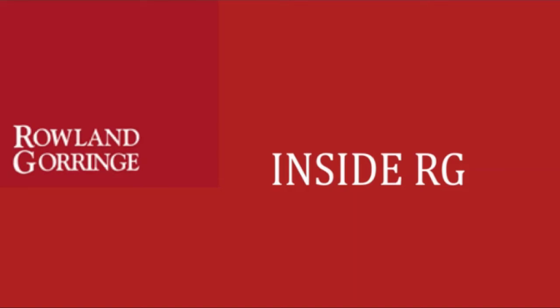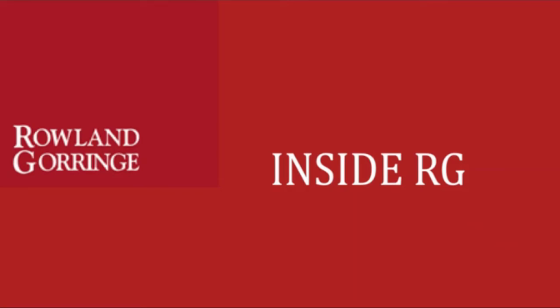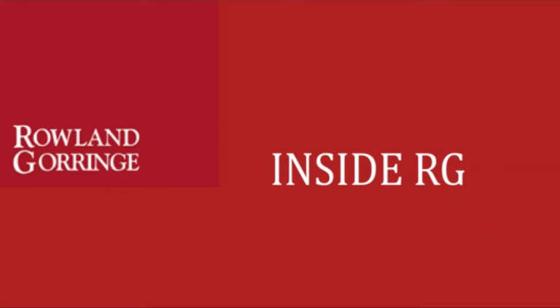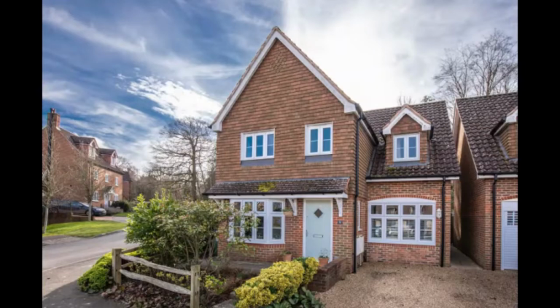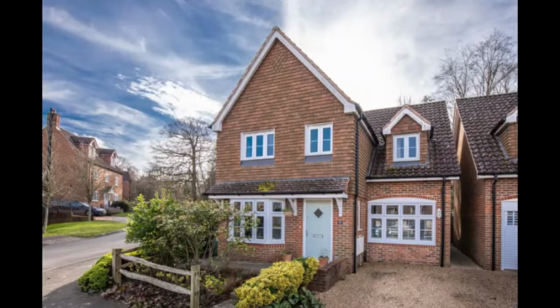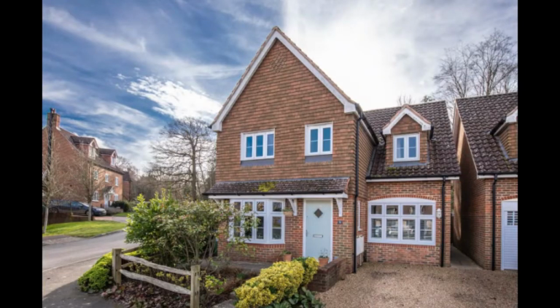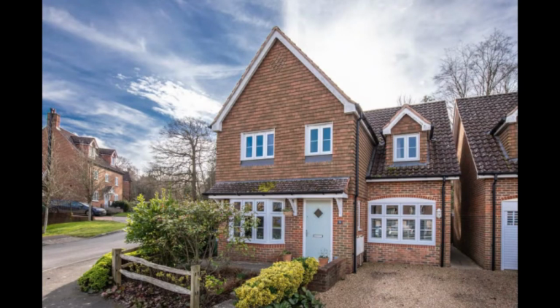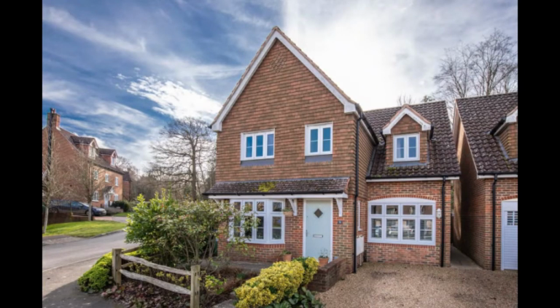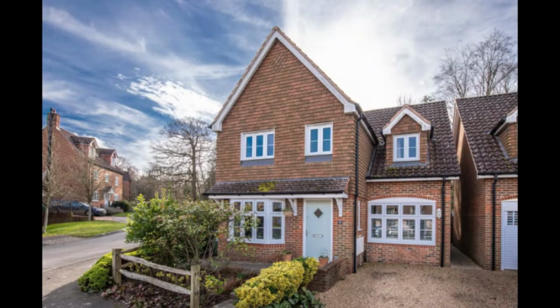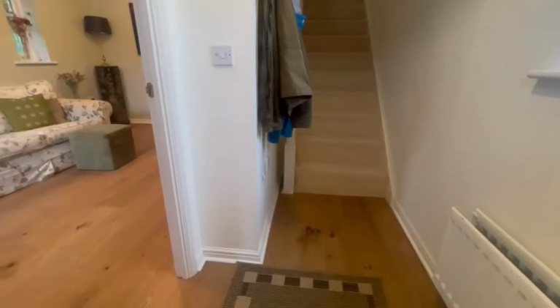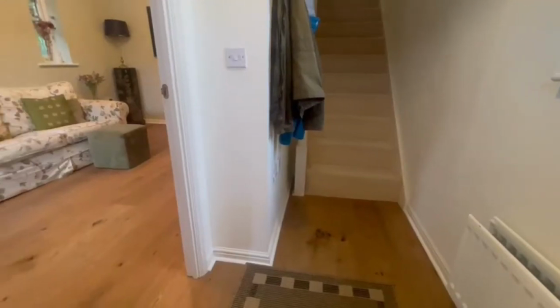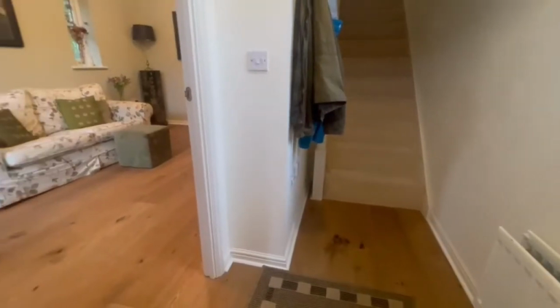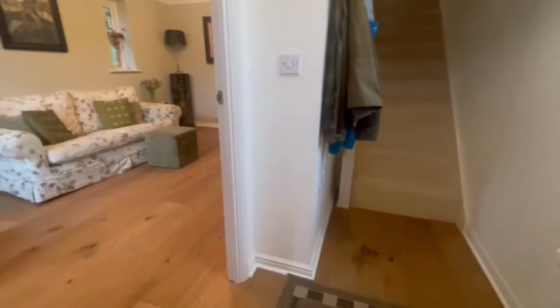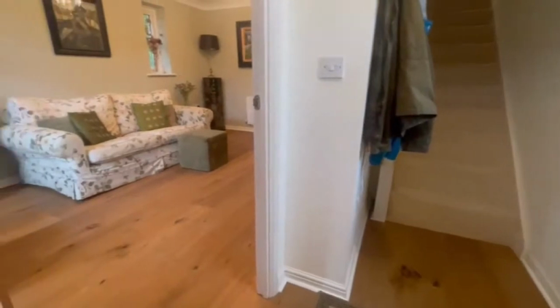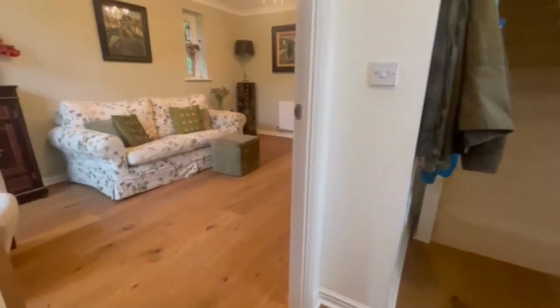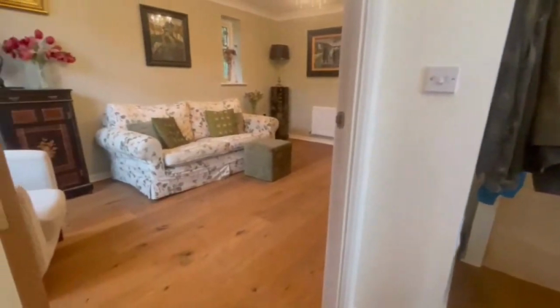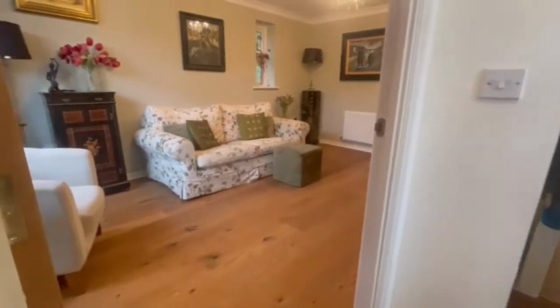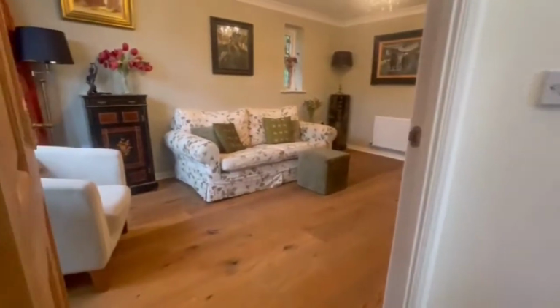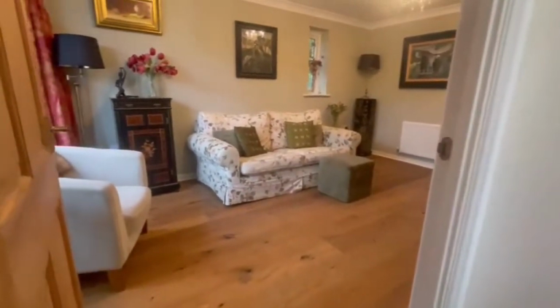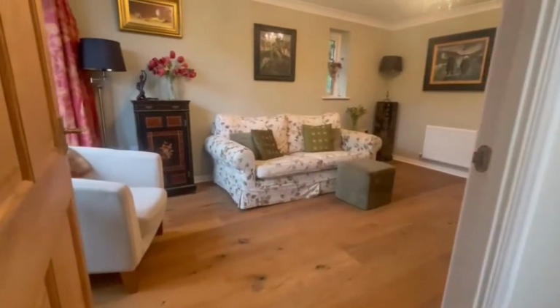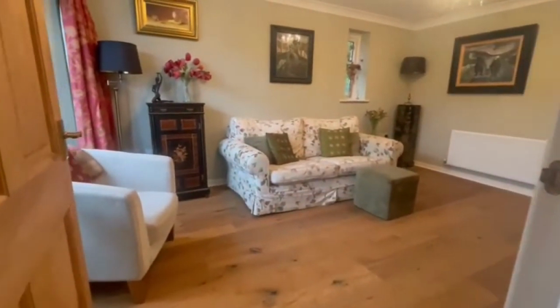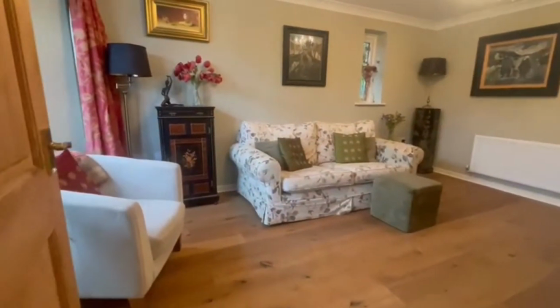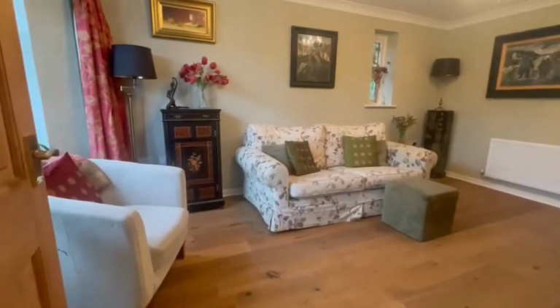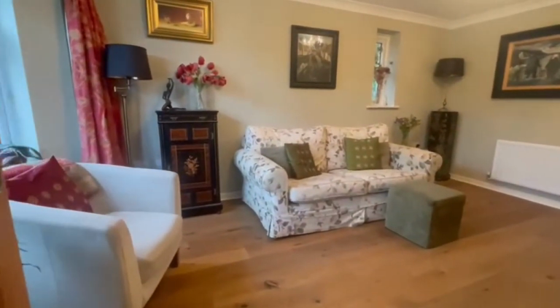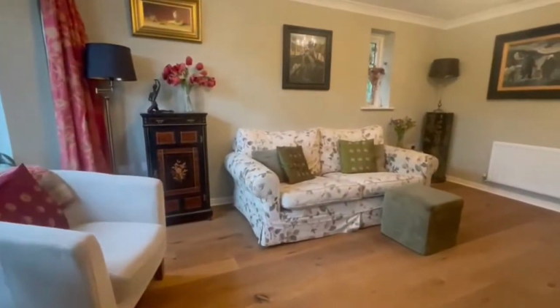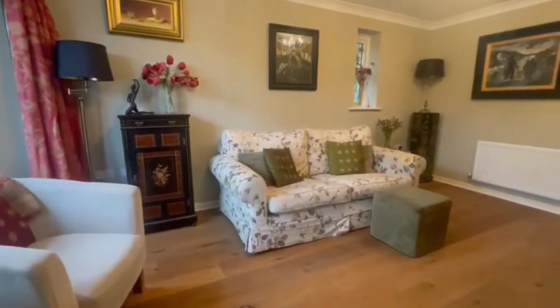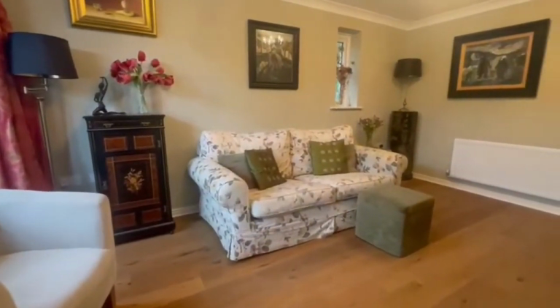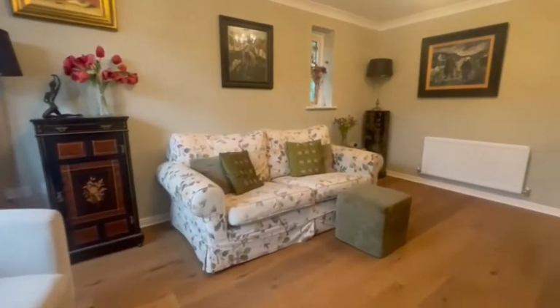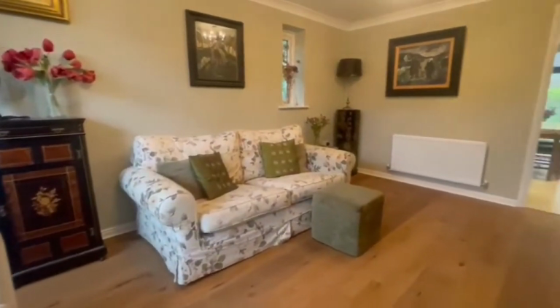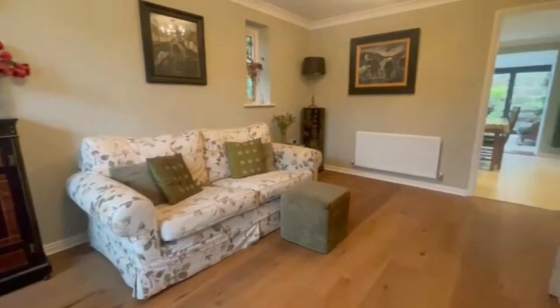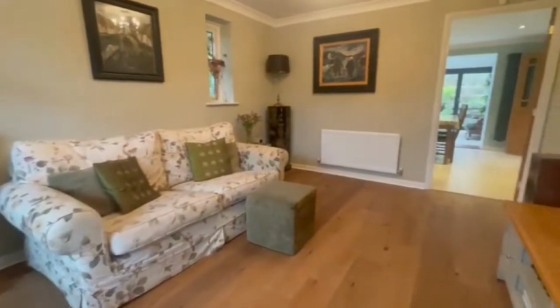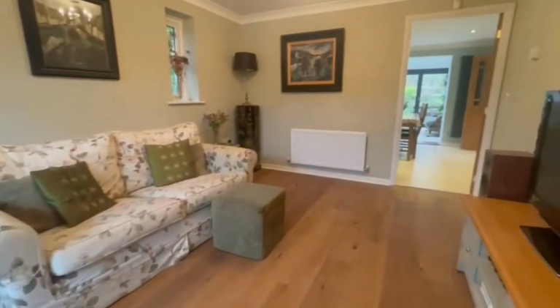Hi guys, welcome back to Inside RG, I'm Mike, and today we're taking to the village of North Chaley to show you a wonderful property that we've taken on. Straight in from the entrance hall into this lovely main reception room.